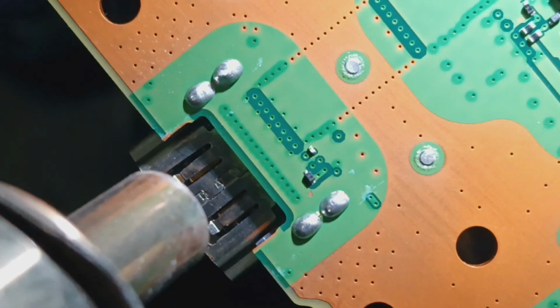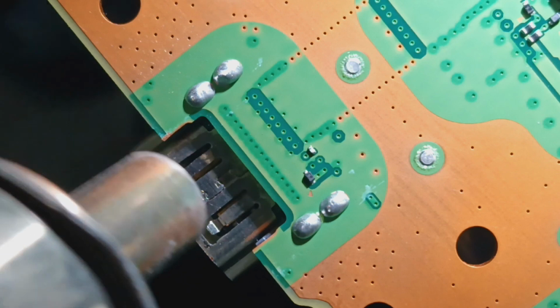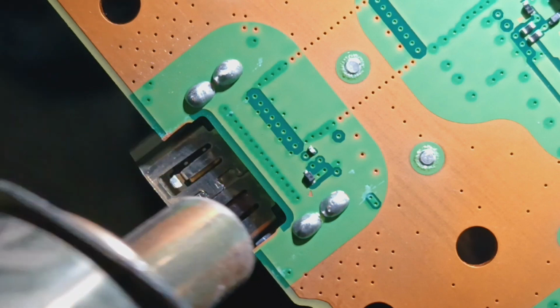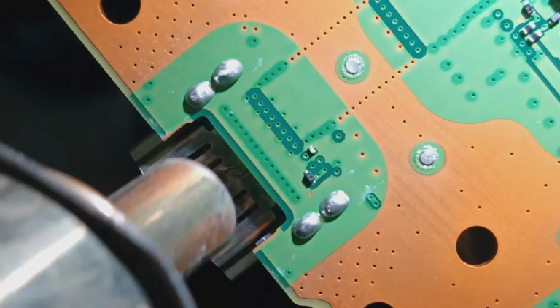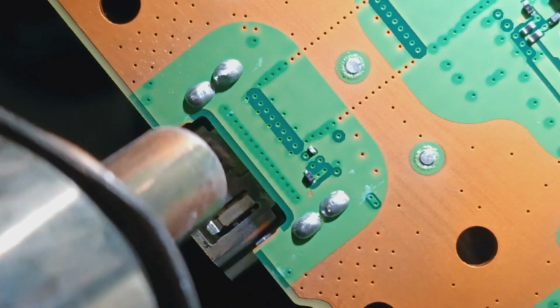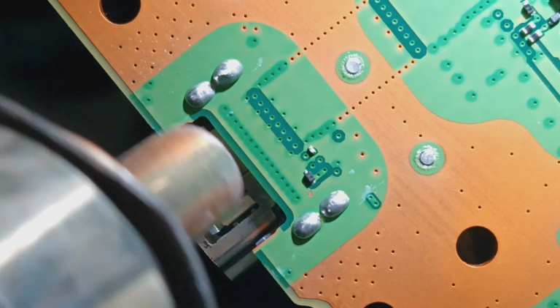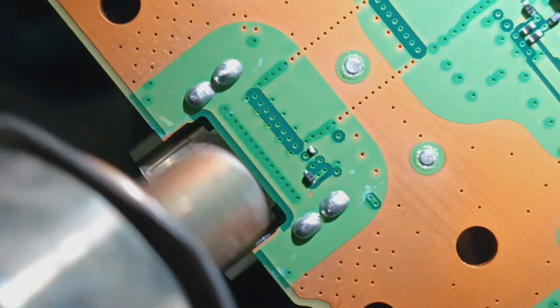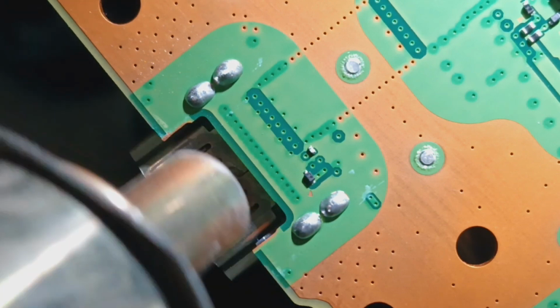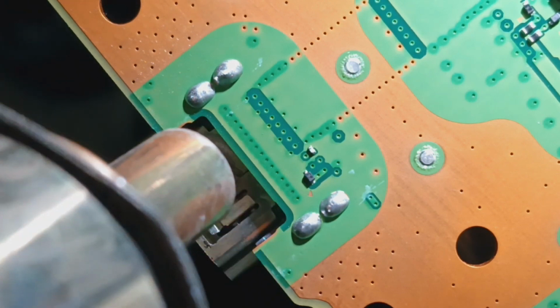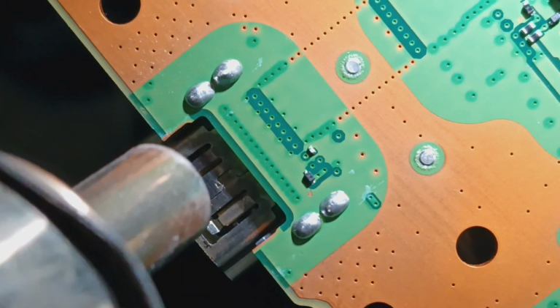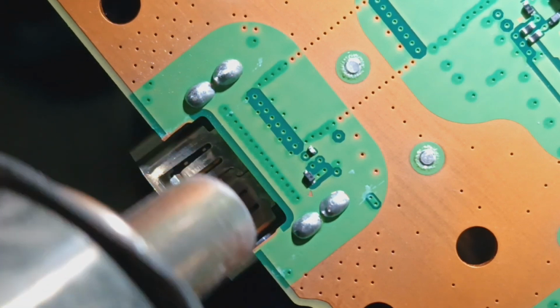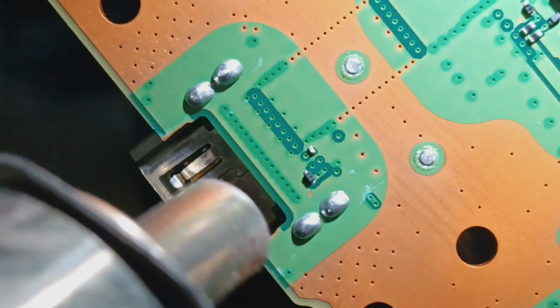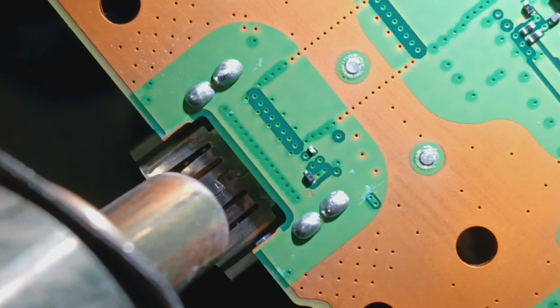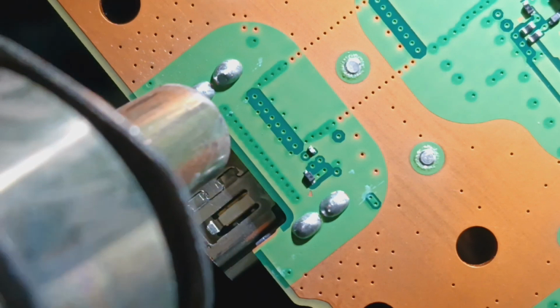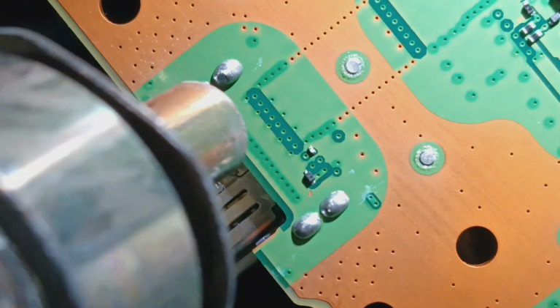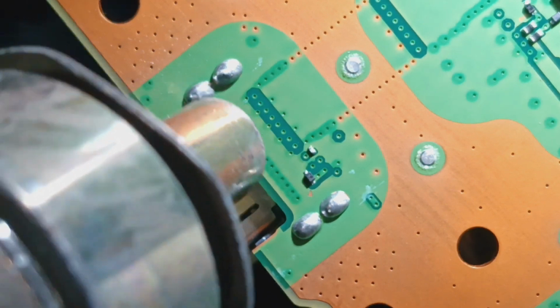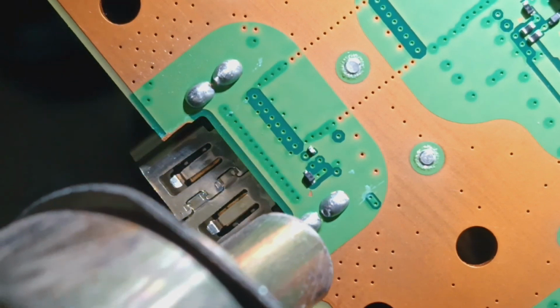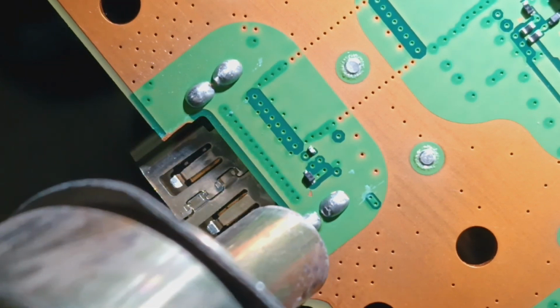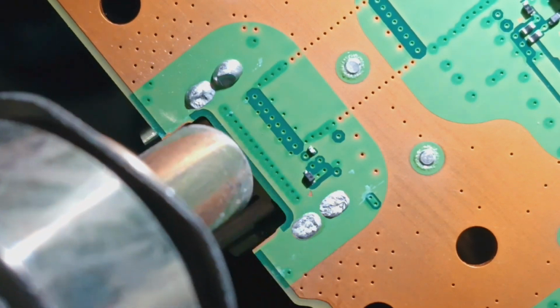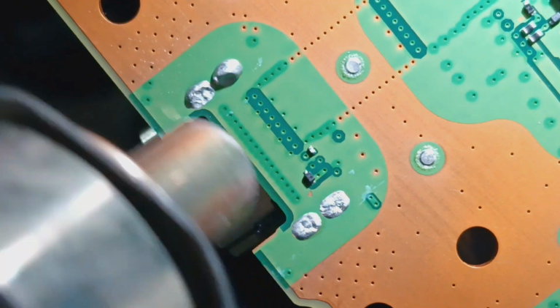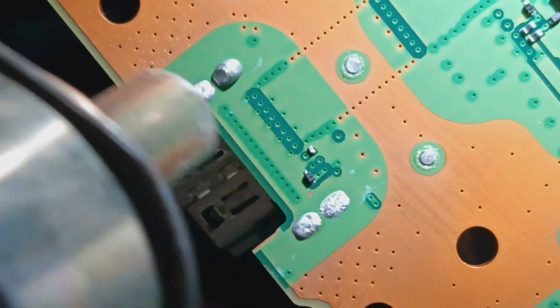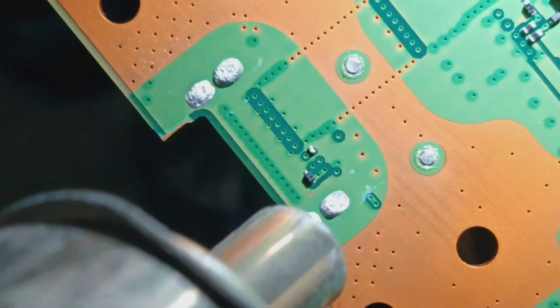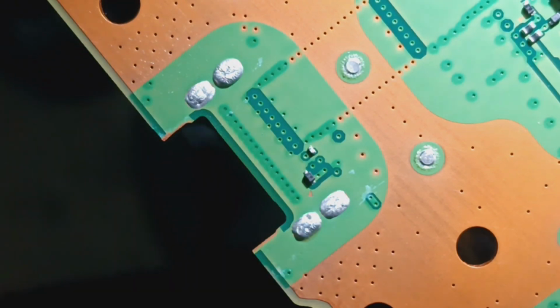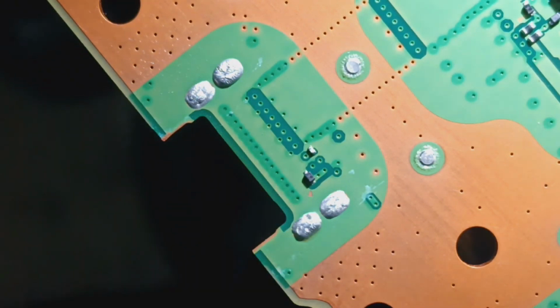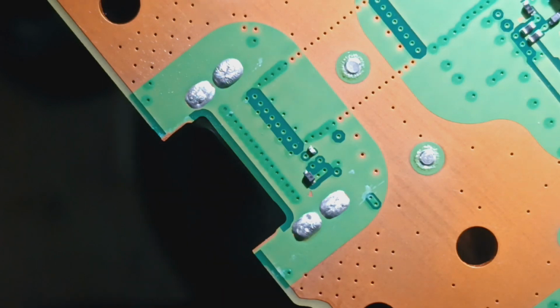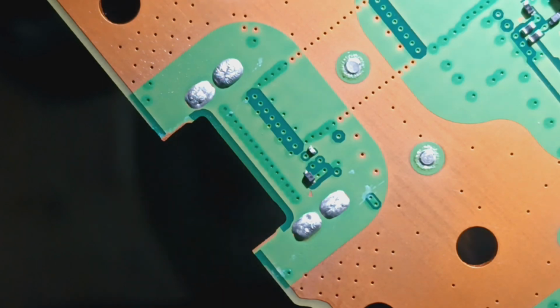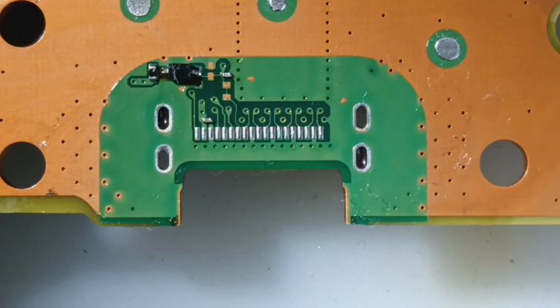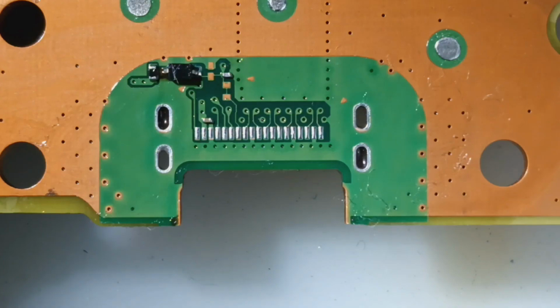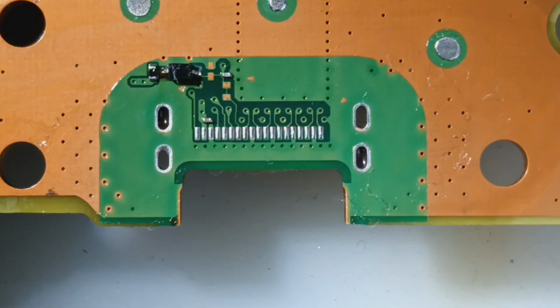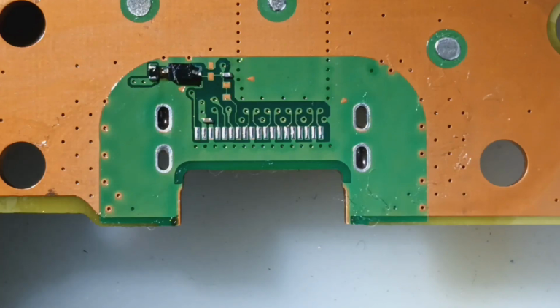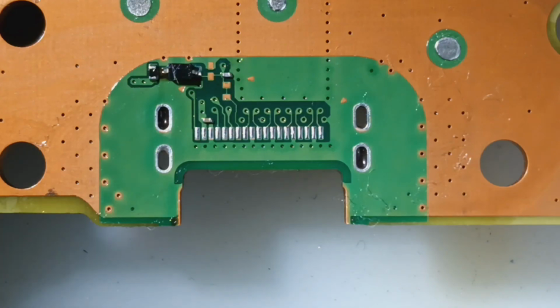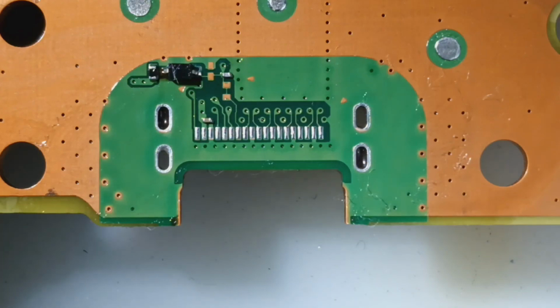Hello, today we are doing a PS5 HDMI port for a partner shop. No torn pads, always a blessing.